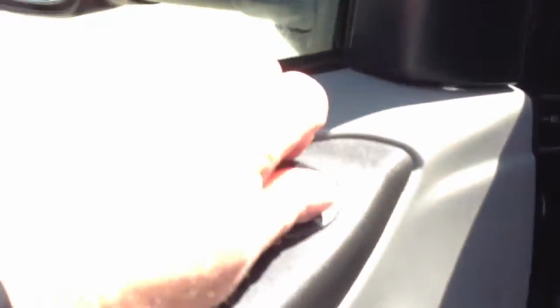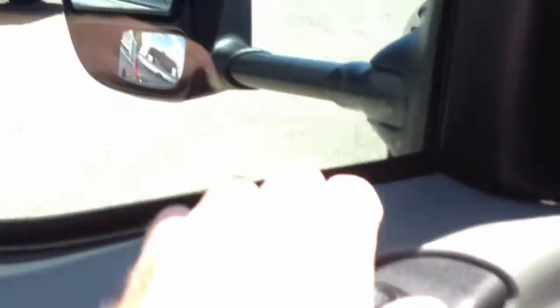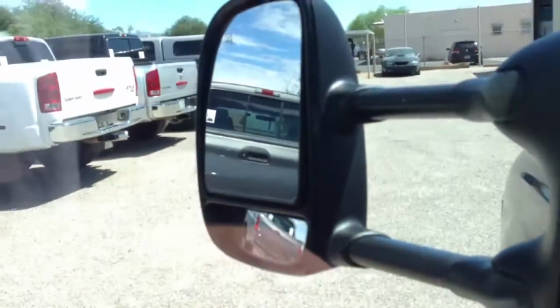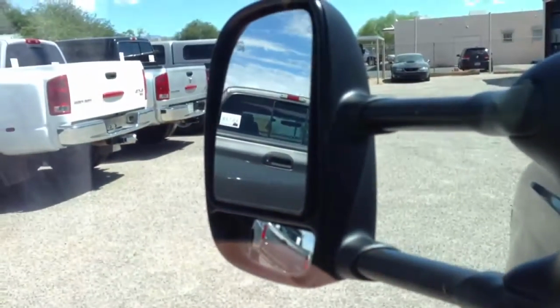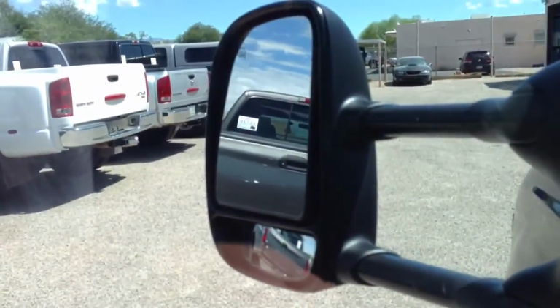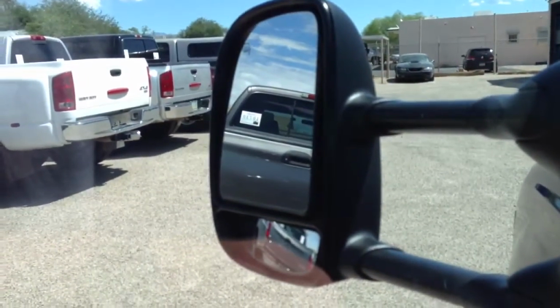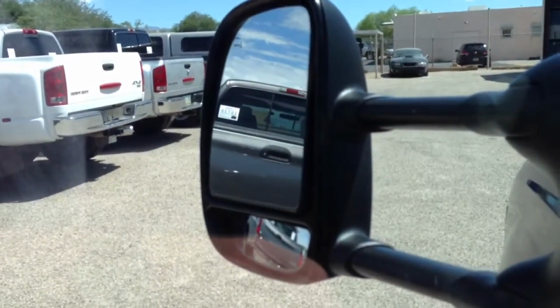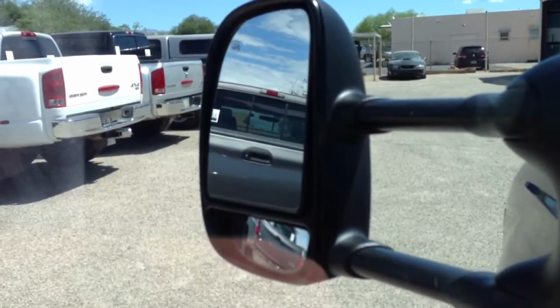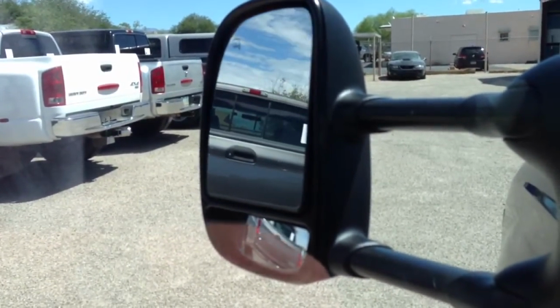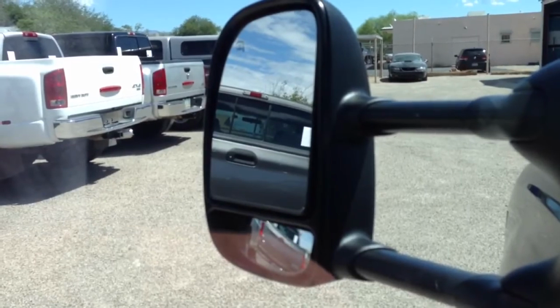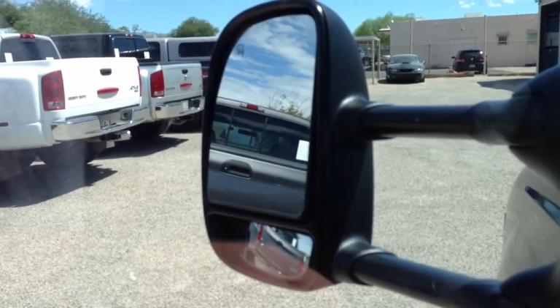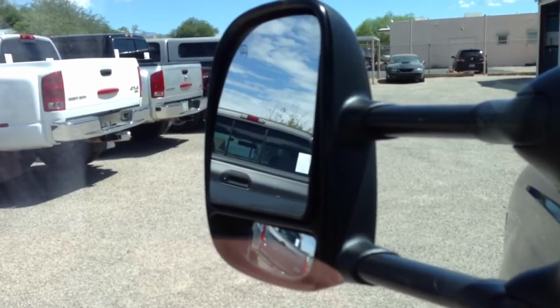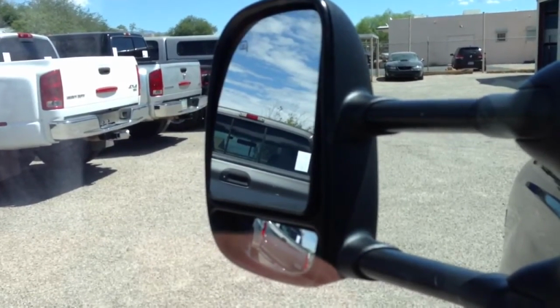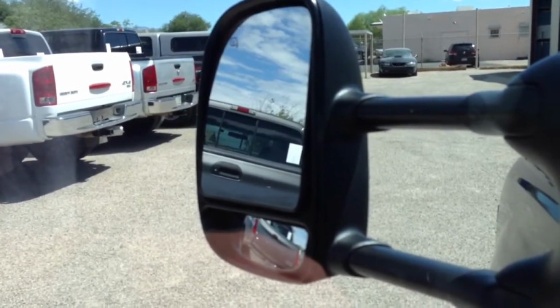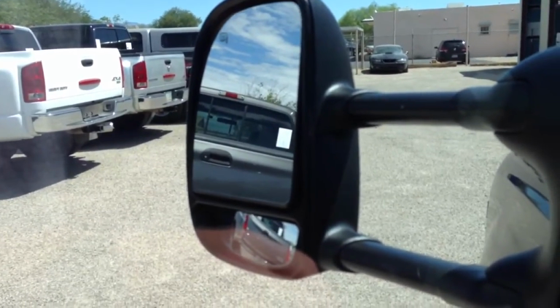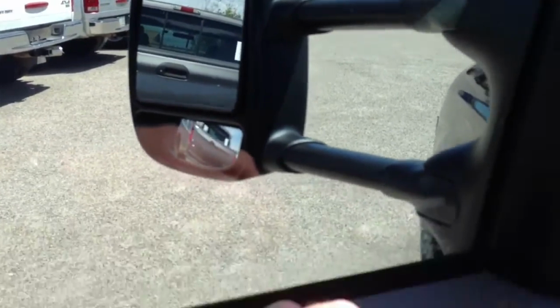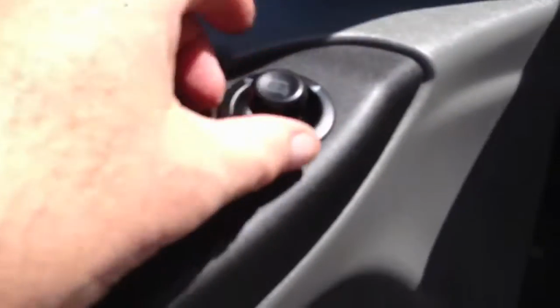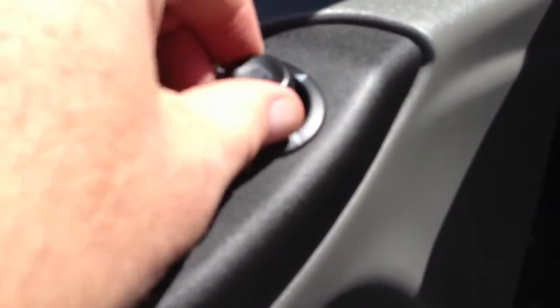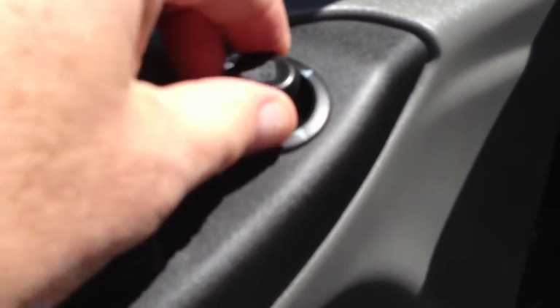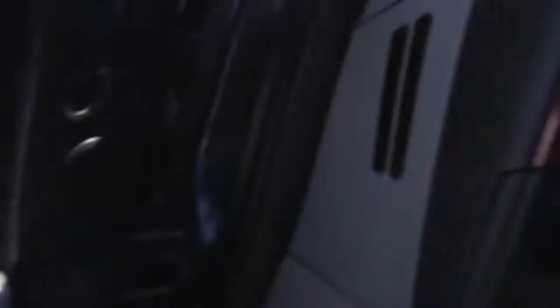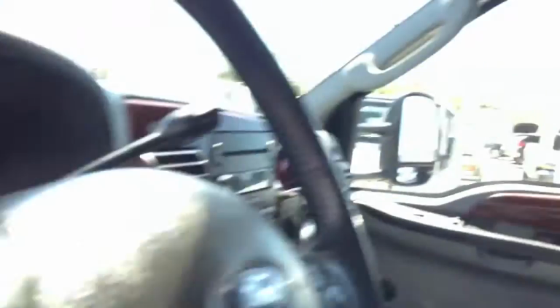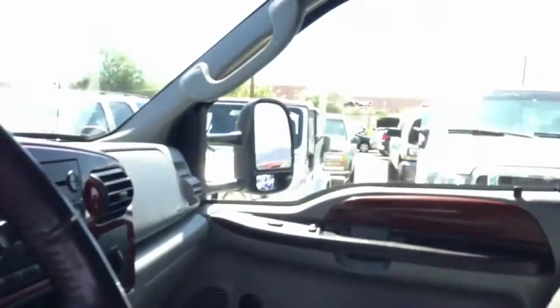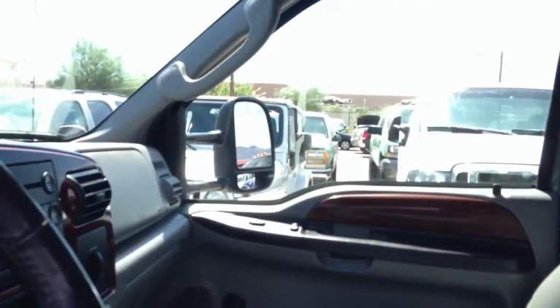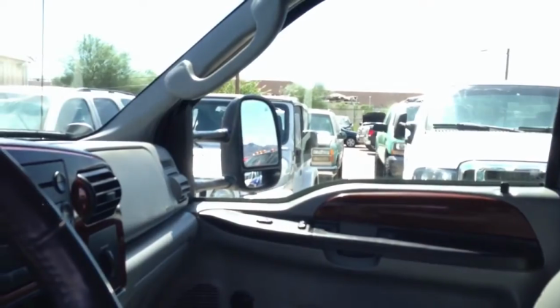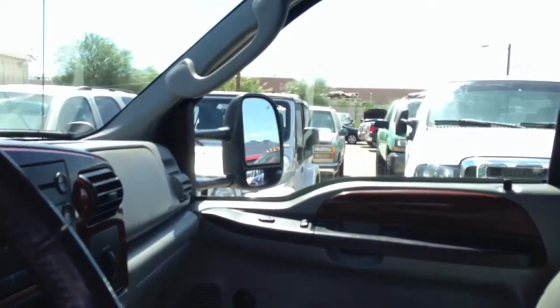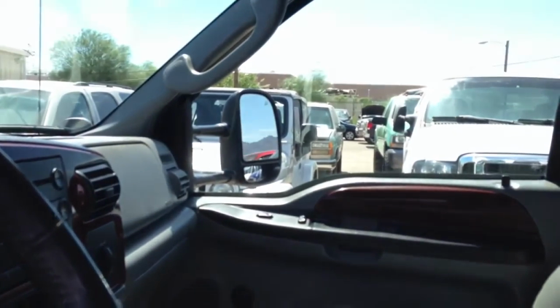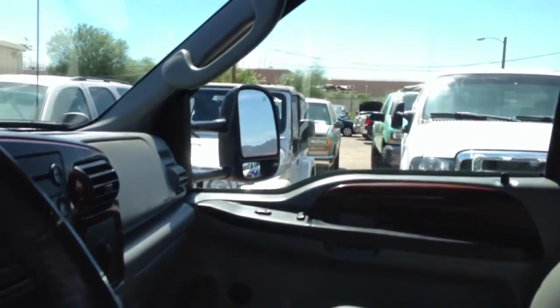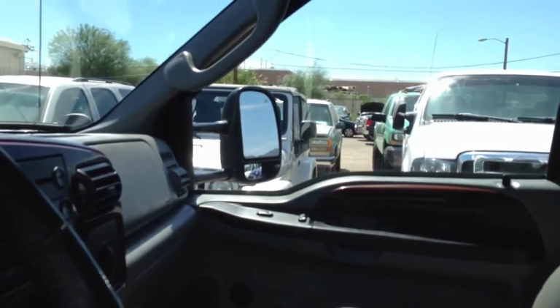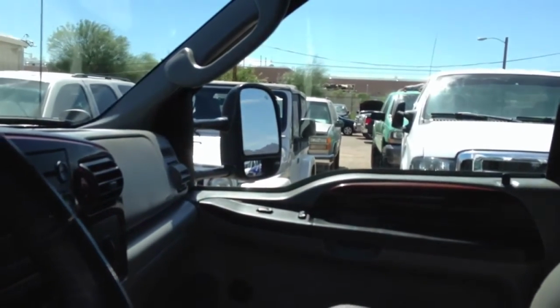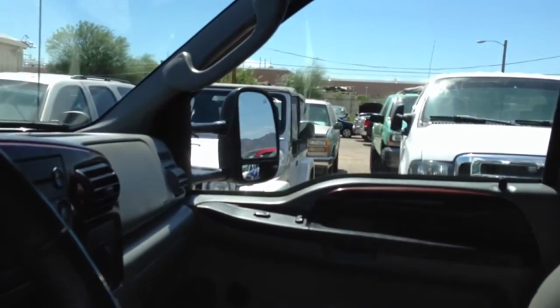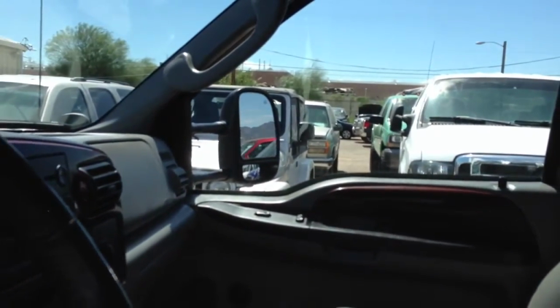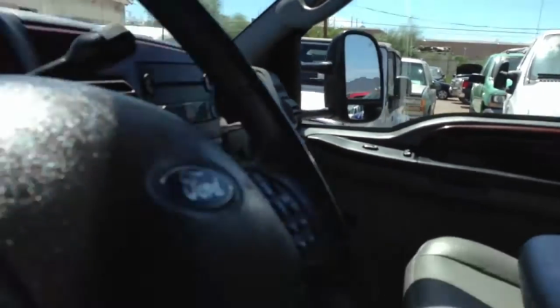Let's do mirrors. Out, in, up, down. Other side: out, in, up, in. Perfect.